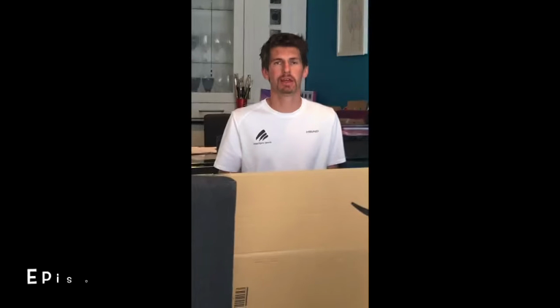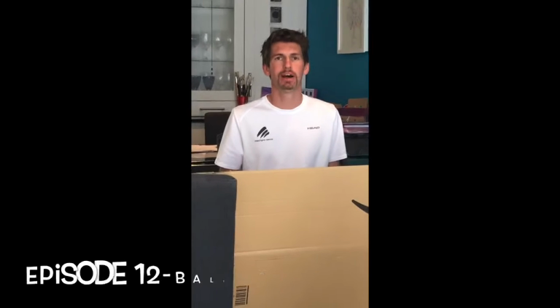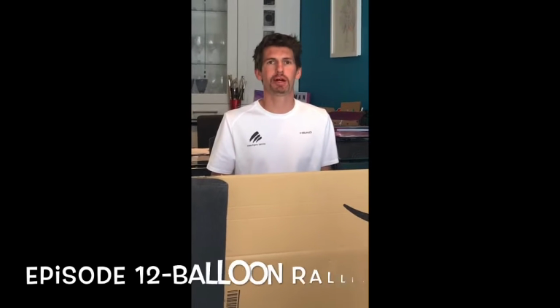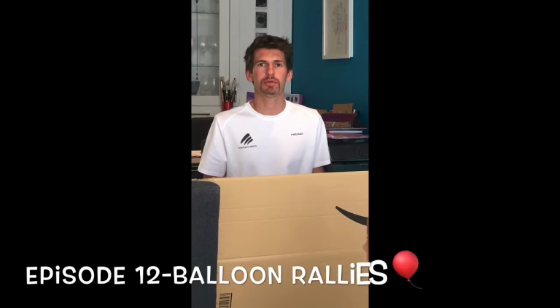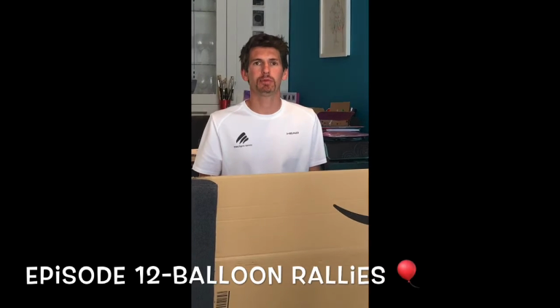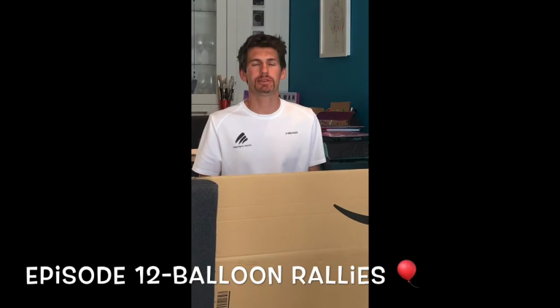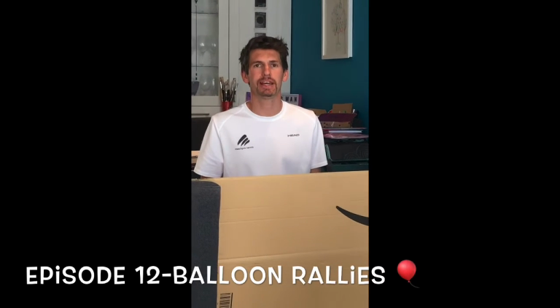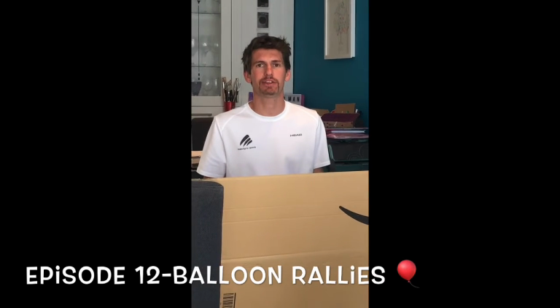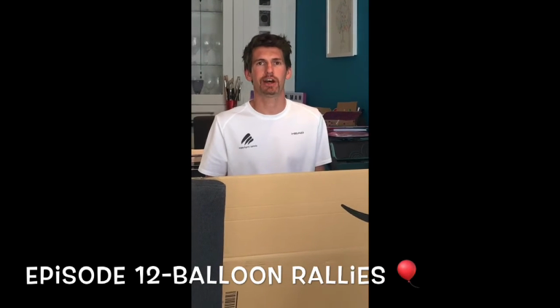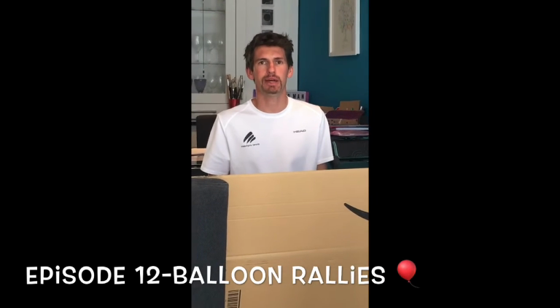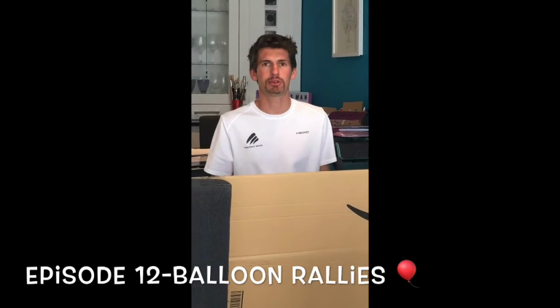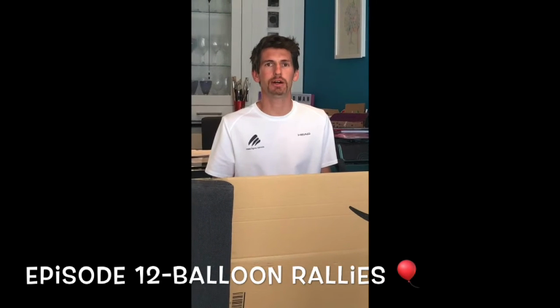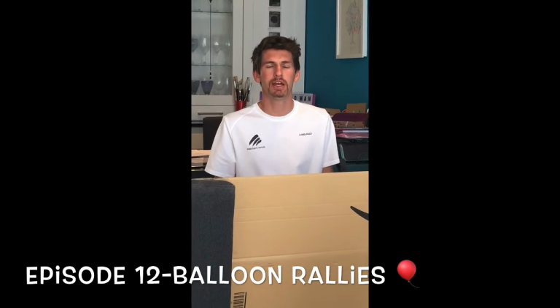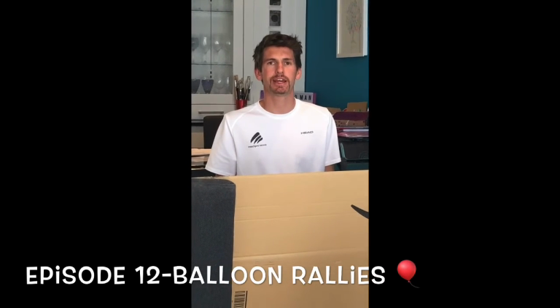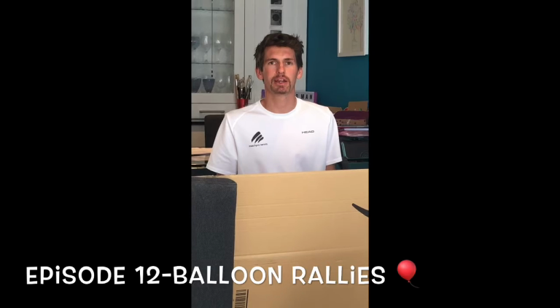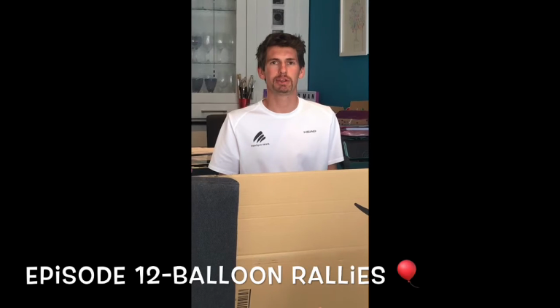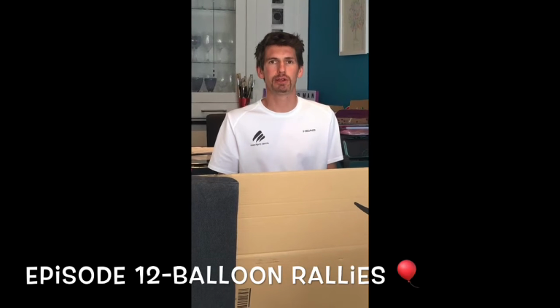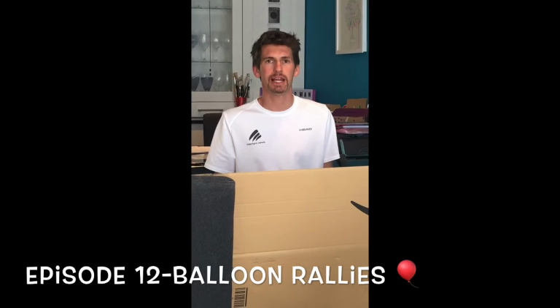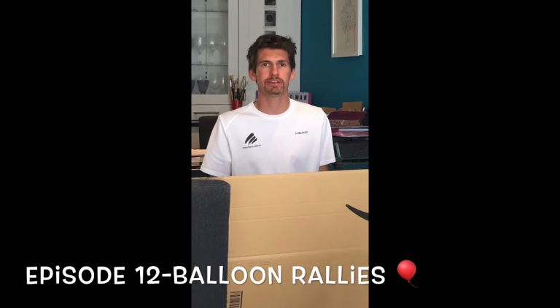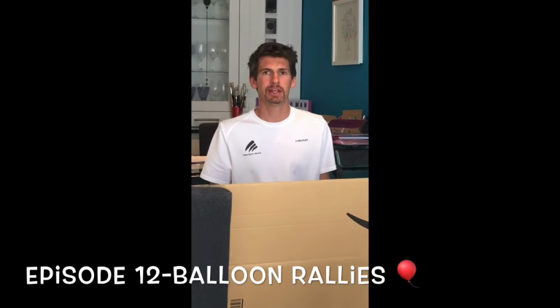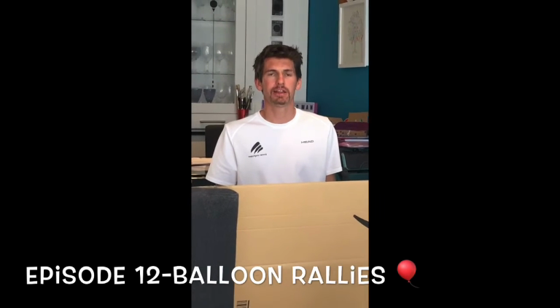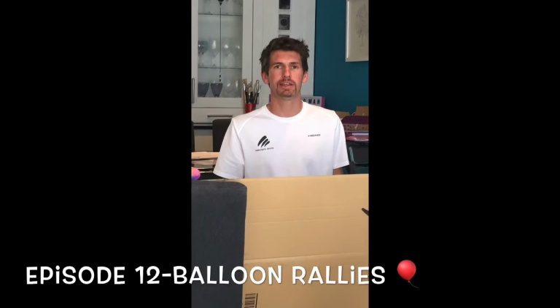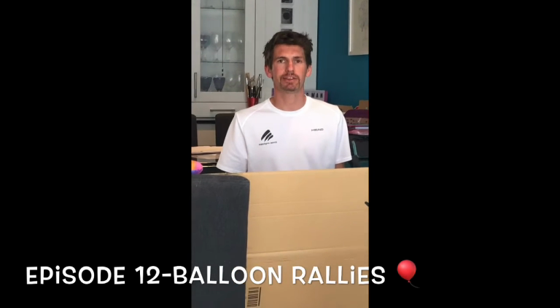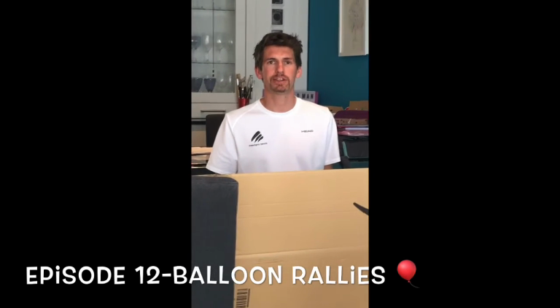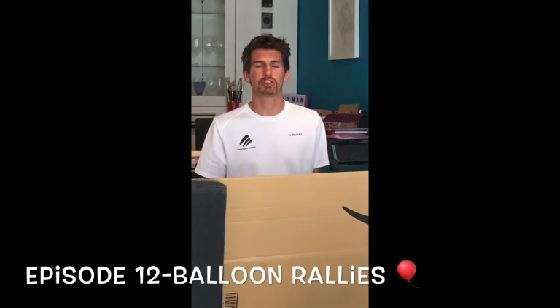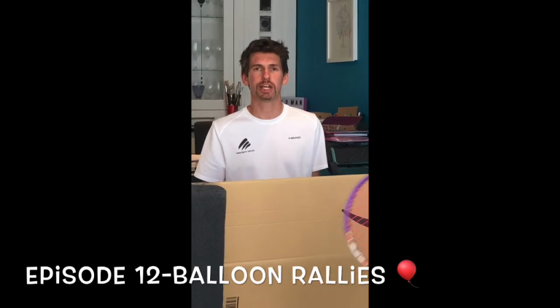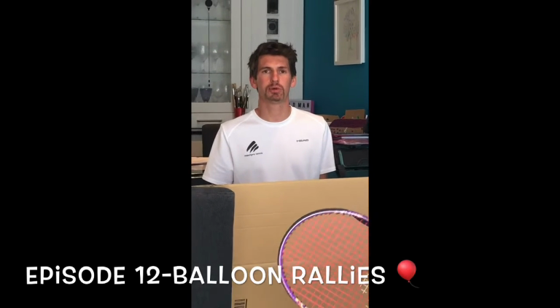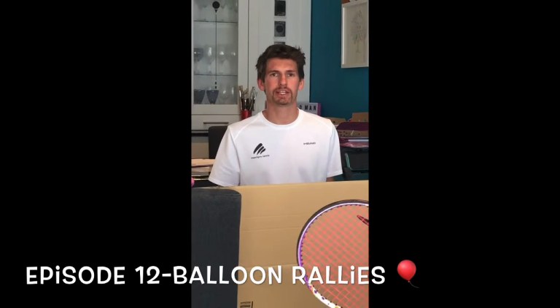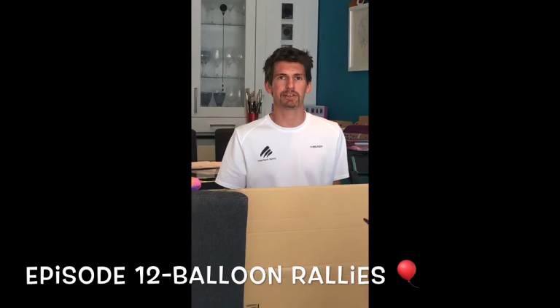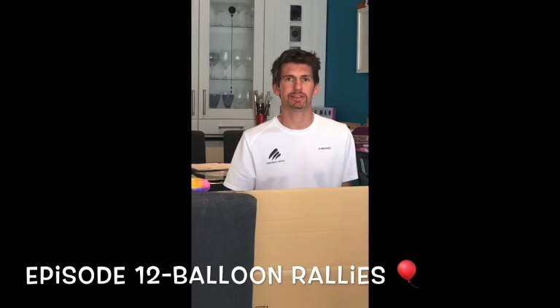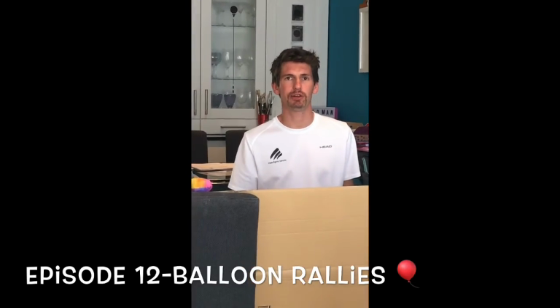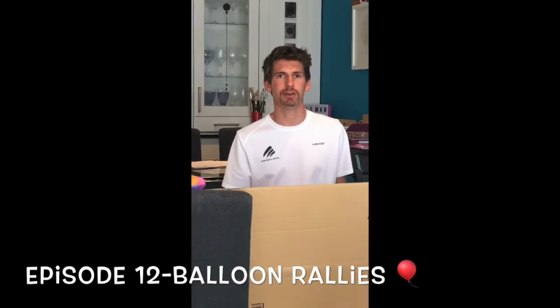Hi everyone, welcome to Get Set for Tennis at Home, episode 12. Today we're going to be doing balloon rallies. These exercises are just general coordination exercises and lots of fun.